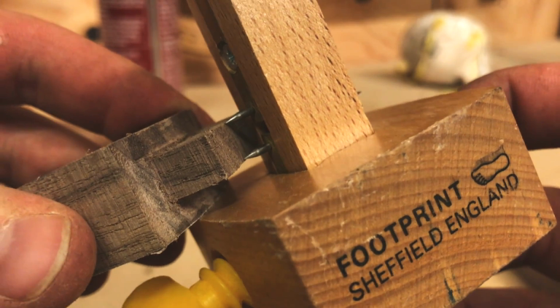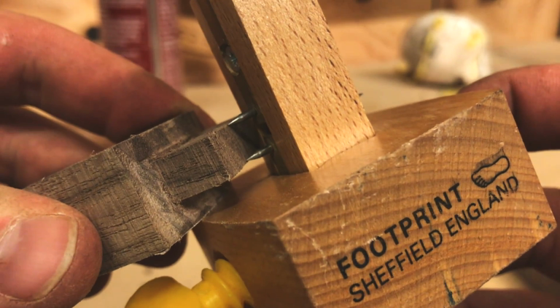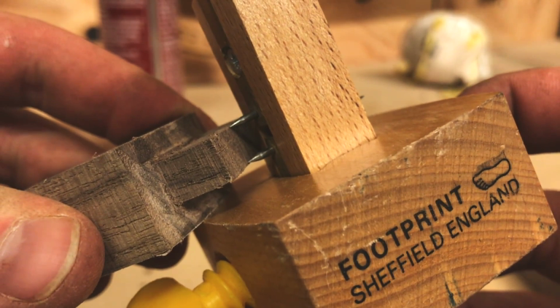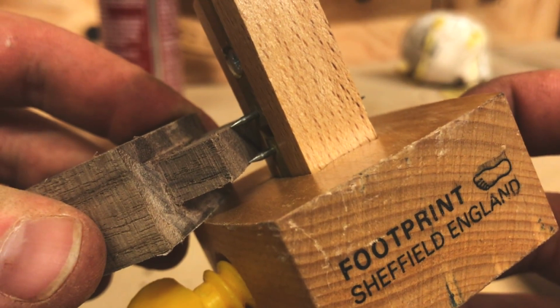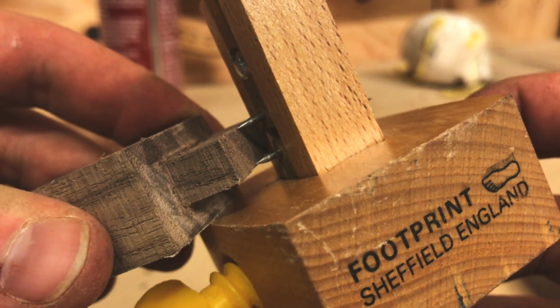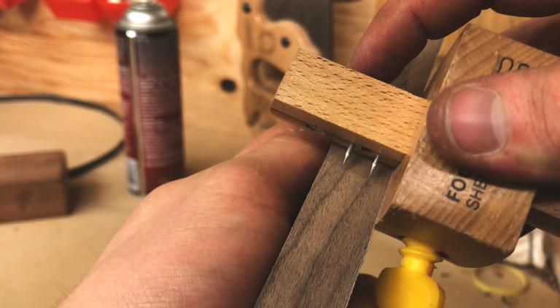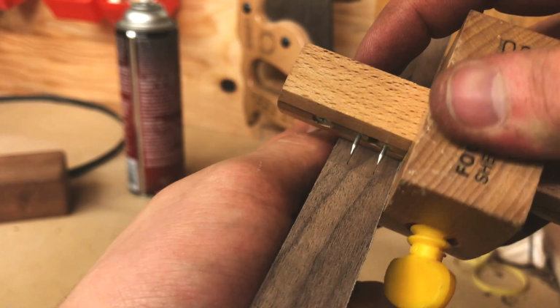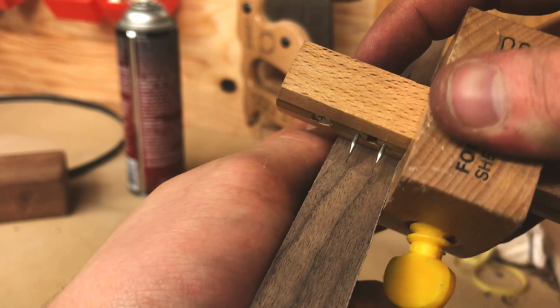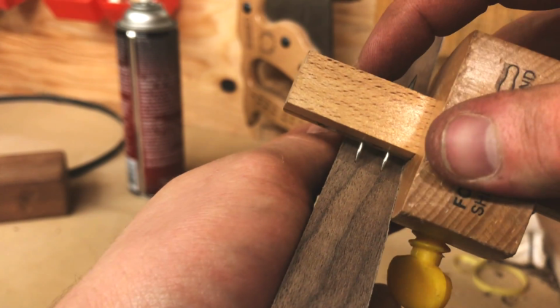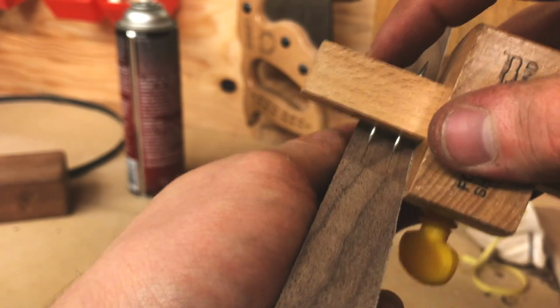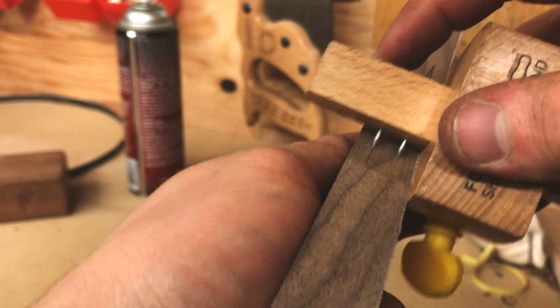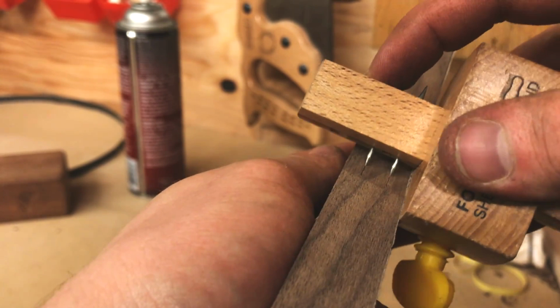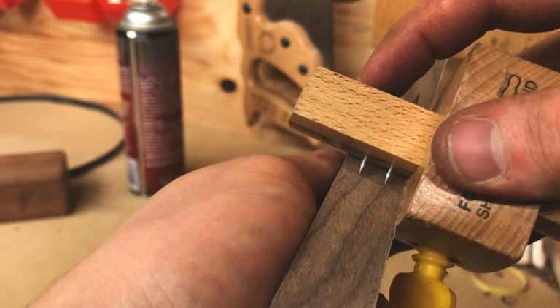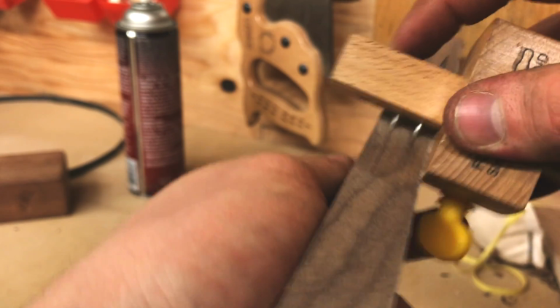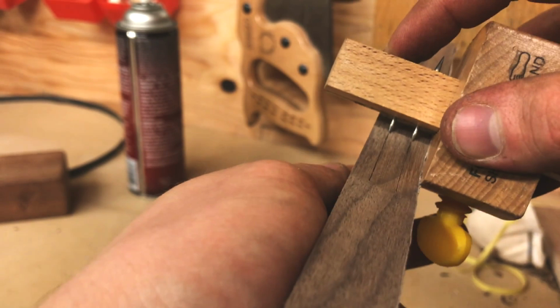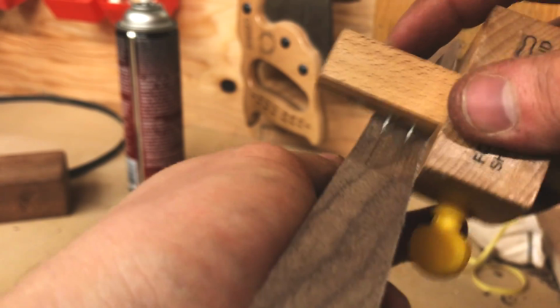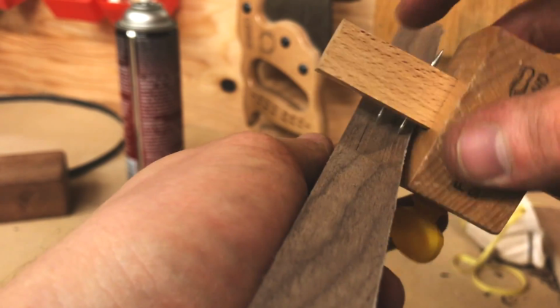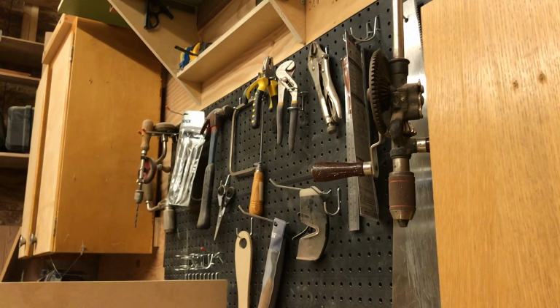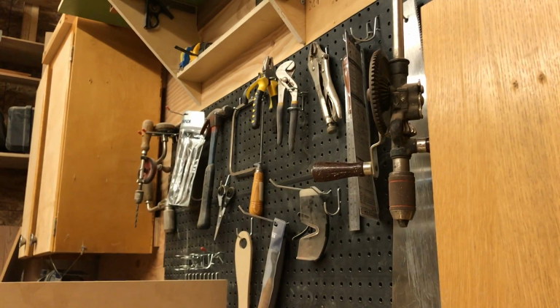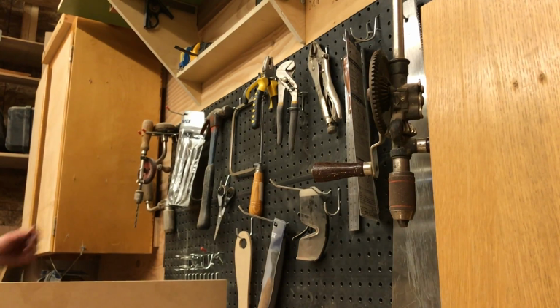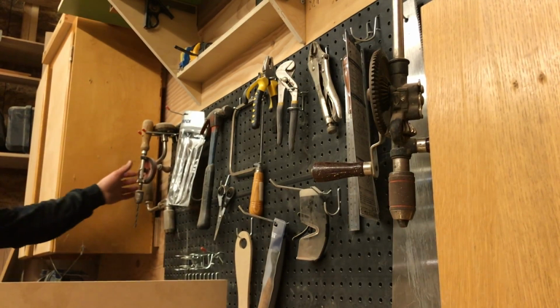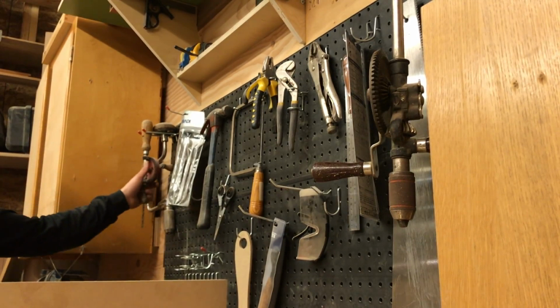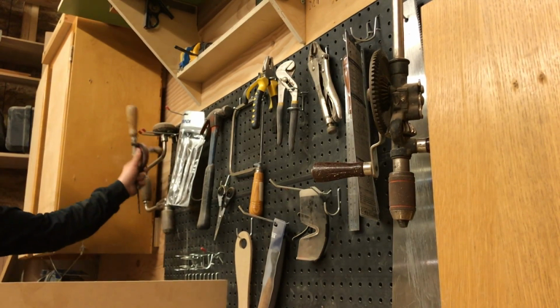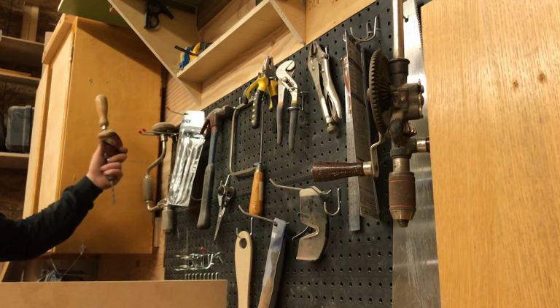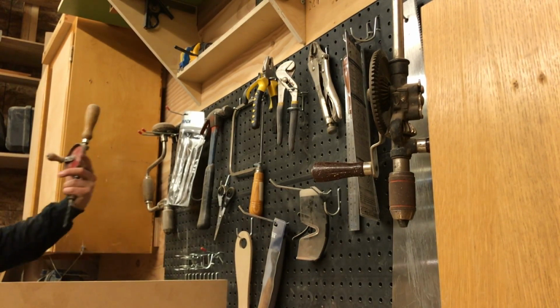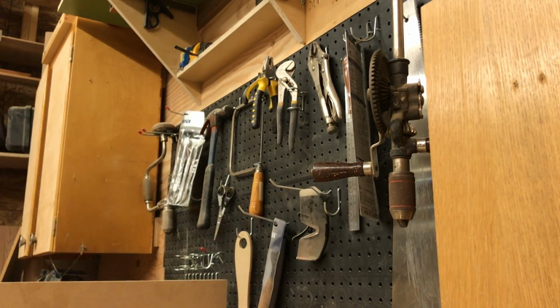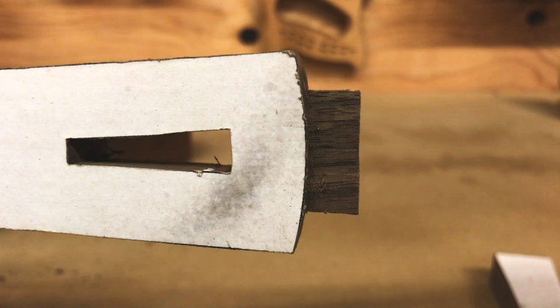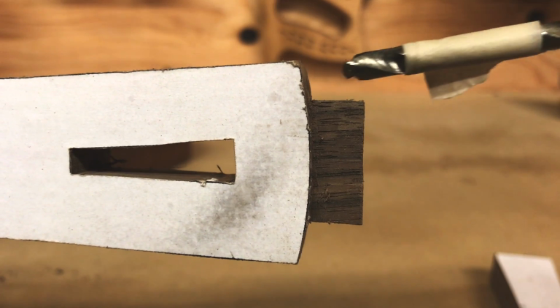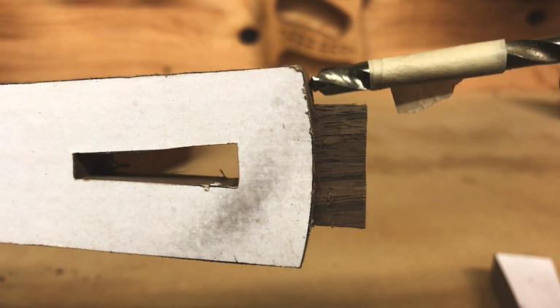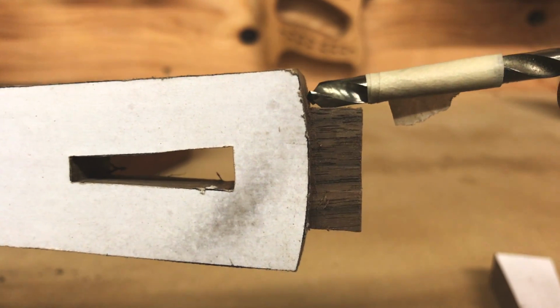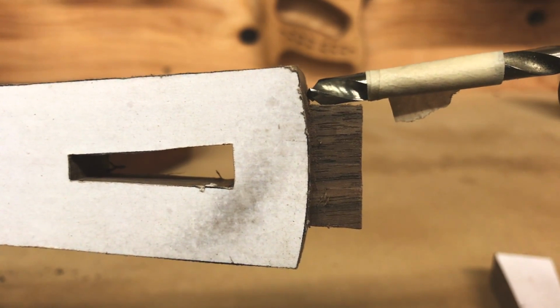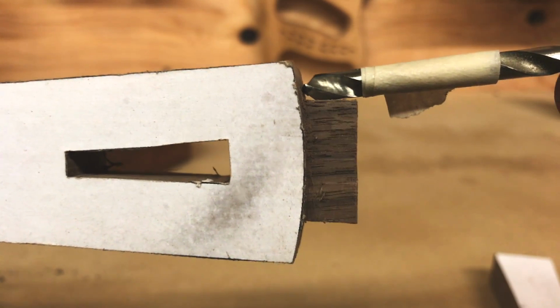To mark the mortise on the side pieces, I set my marking gauge to the width of the tenon to transfer the dimension. This can also be done with a pencil and straight edge, or simply by tracing the tenon onto the side pieces.